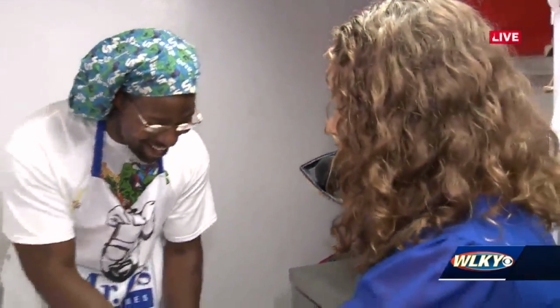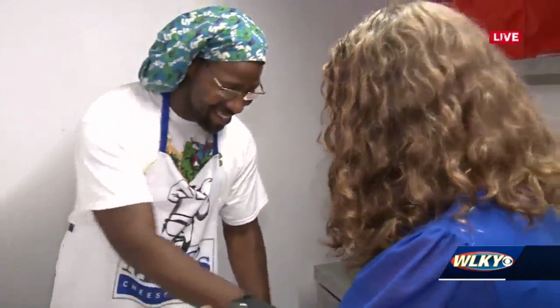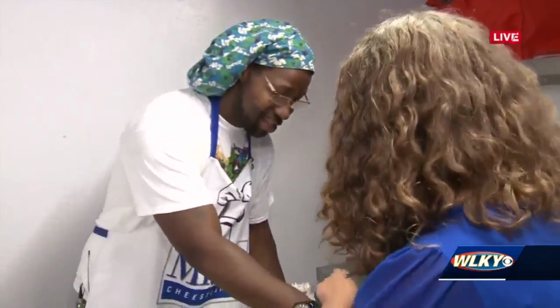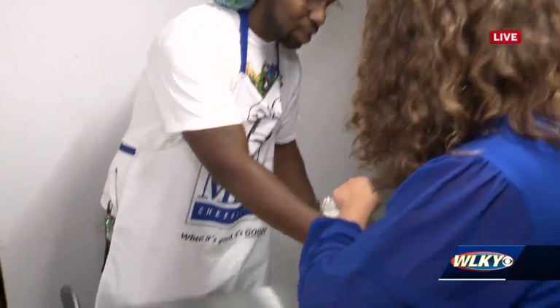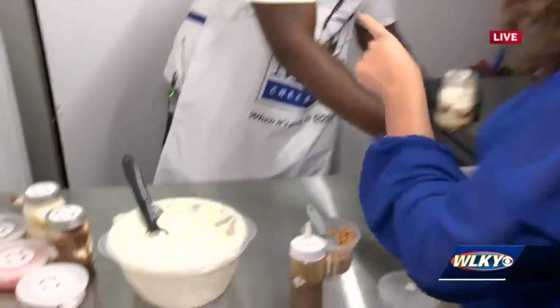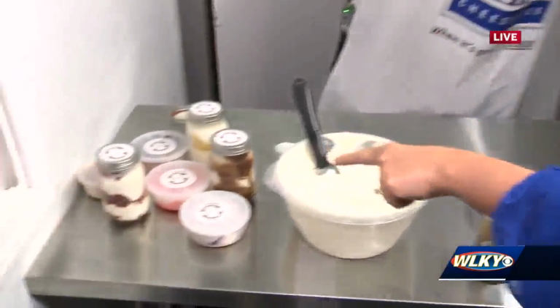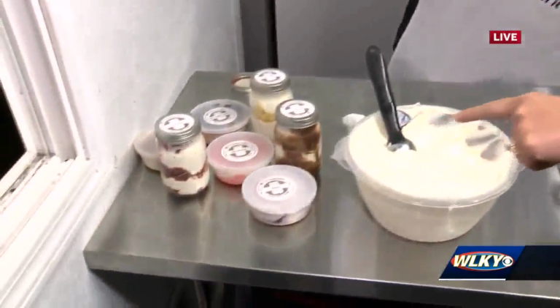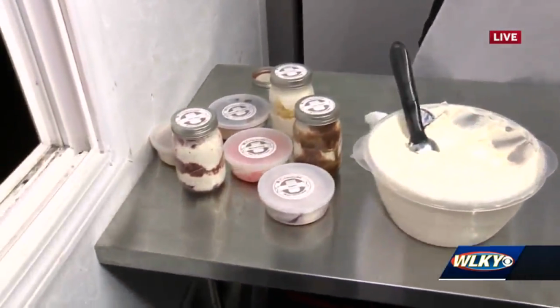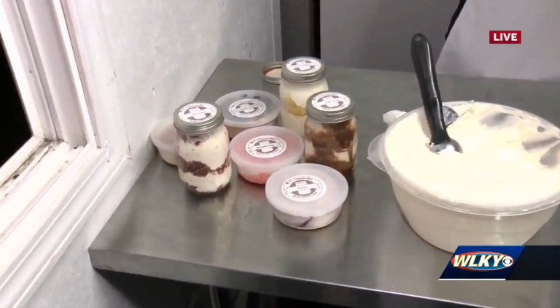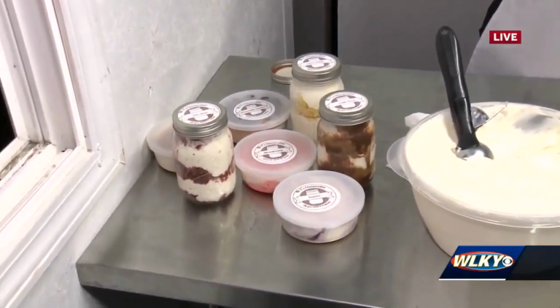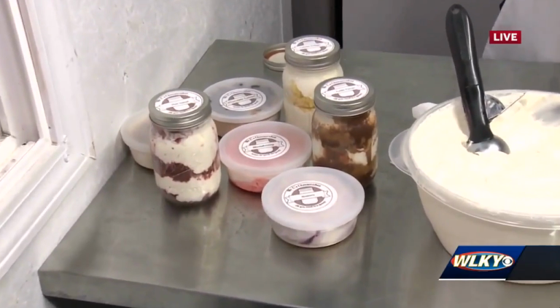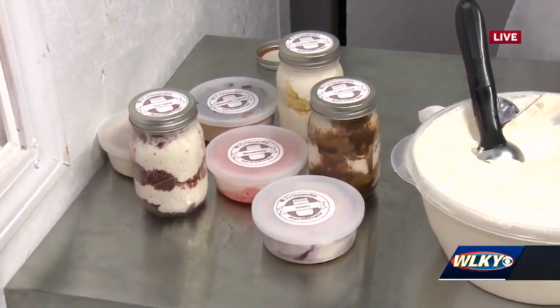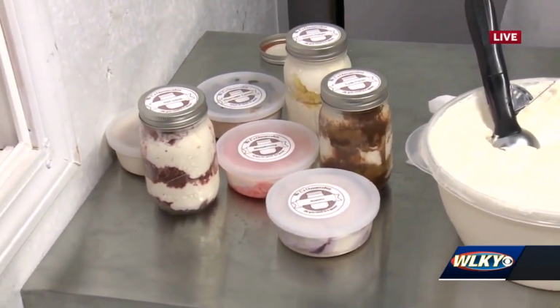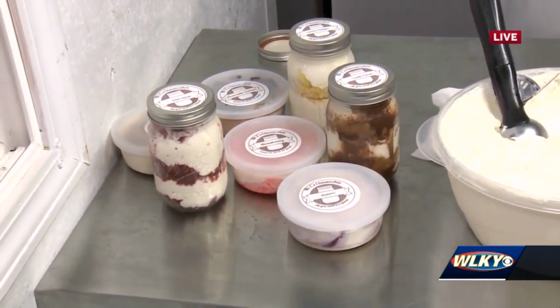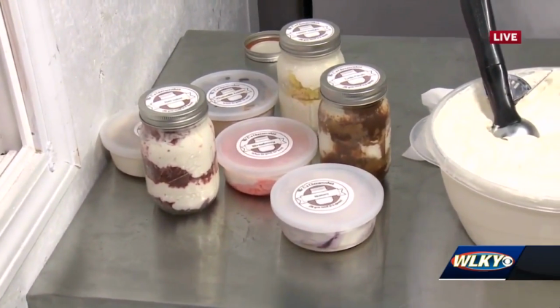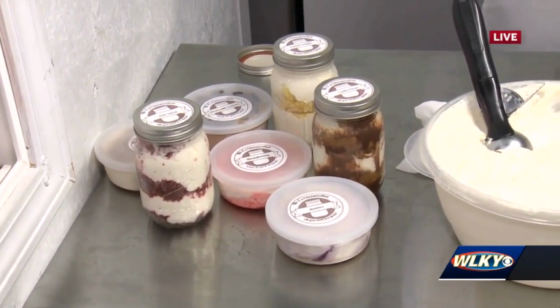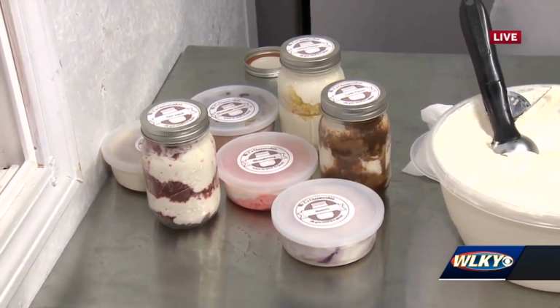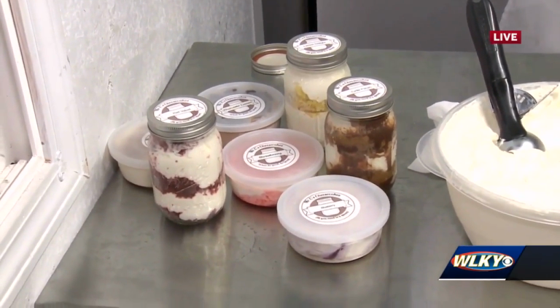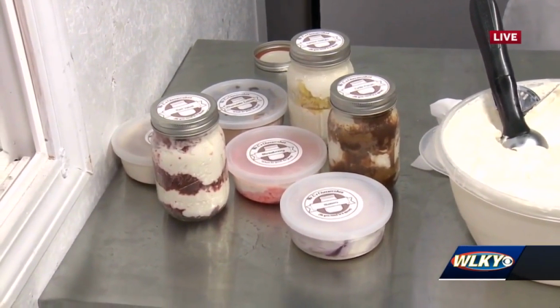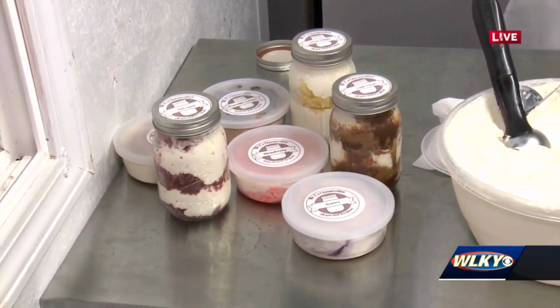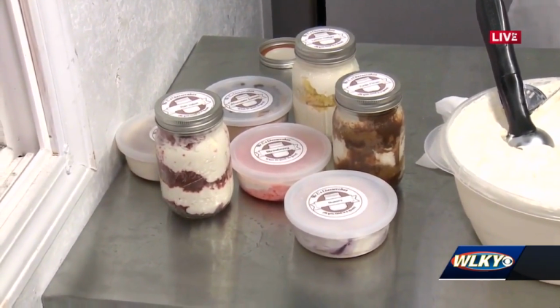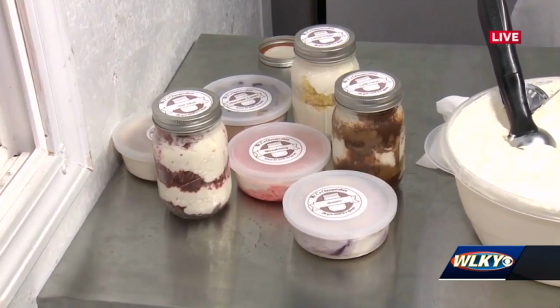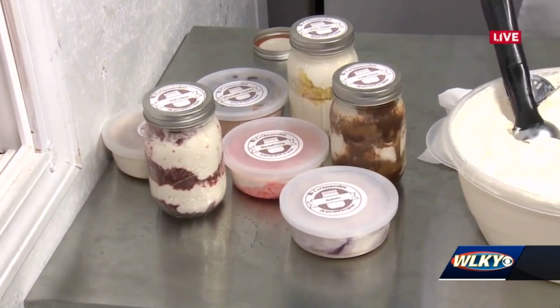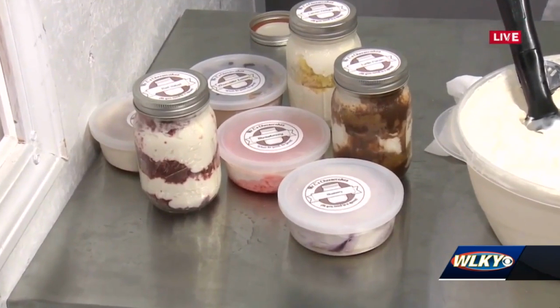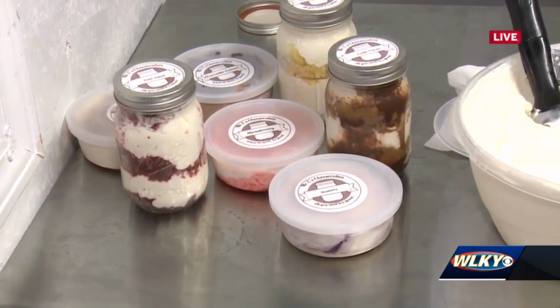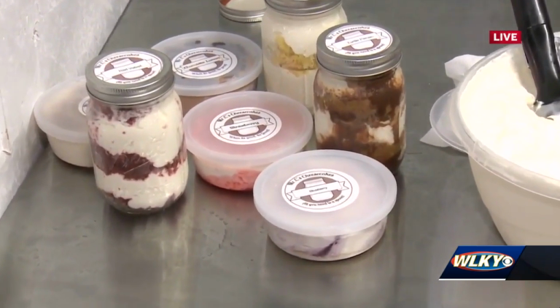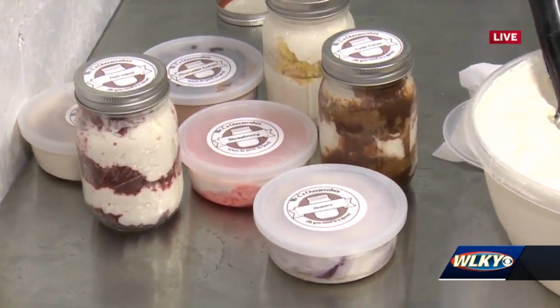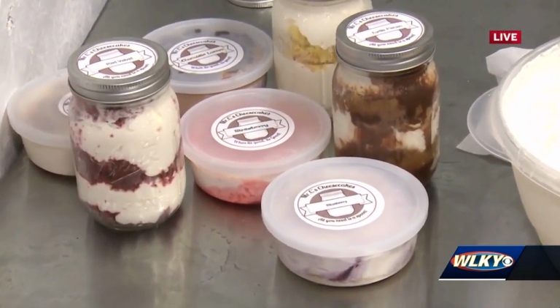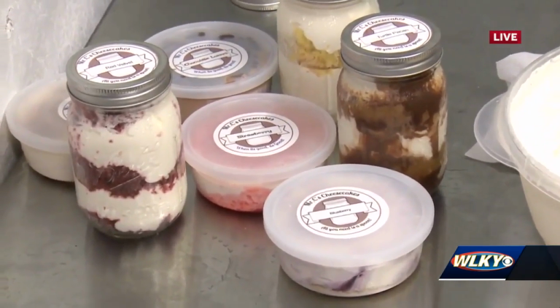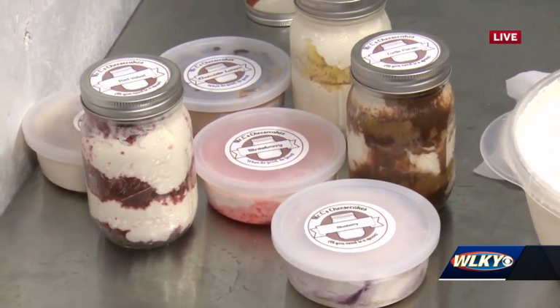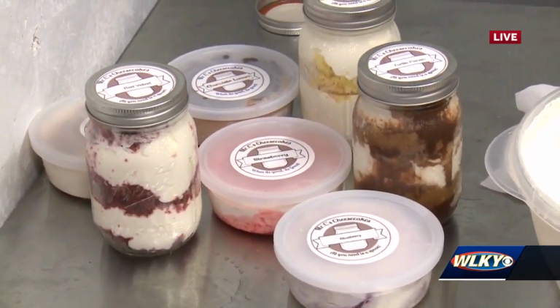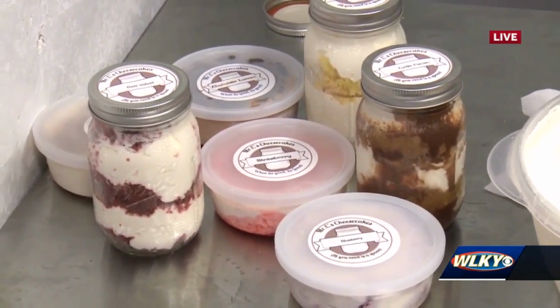Looking at these, they come in jars, and then you also have other containers. We do containers as well — an 8-ounce jar, which I call portion control, and if you want to go into full adult mode, you can get a 16-ounce mason jar. You can share it, but you don't have to.